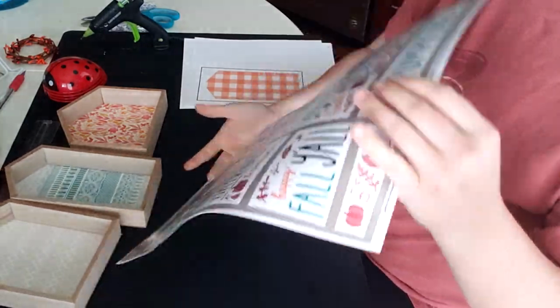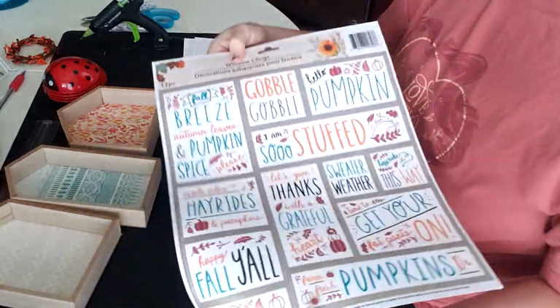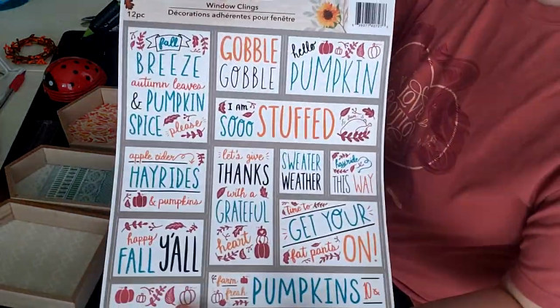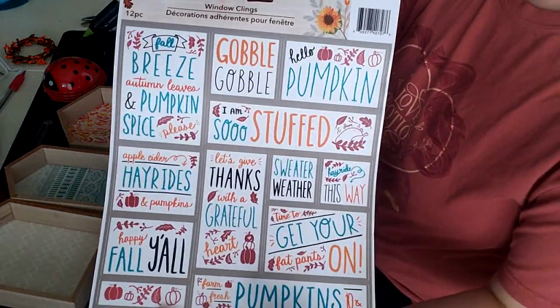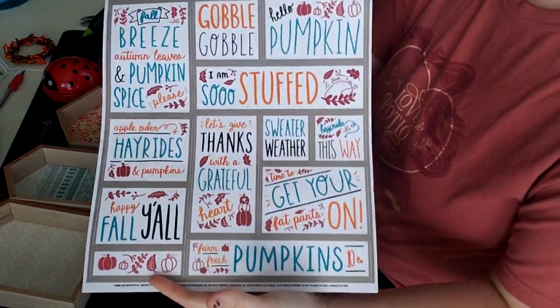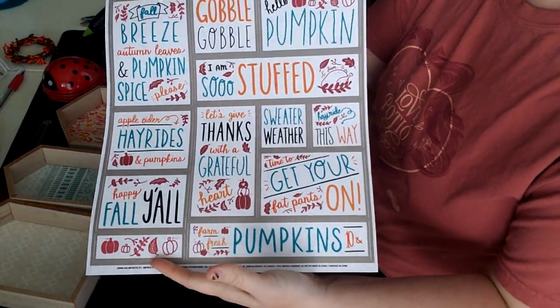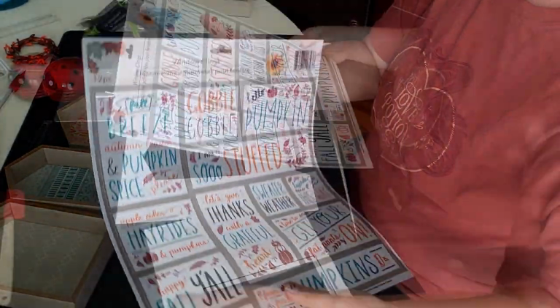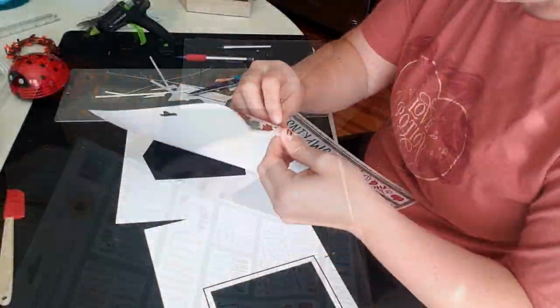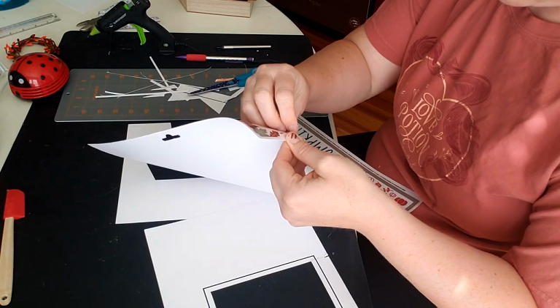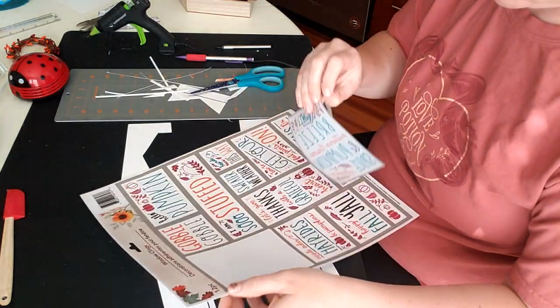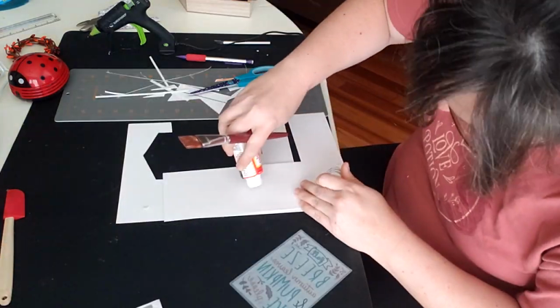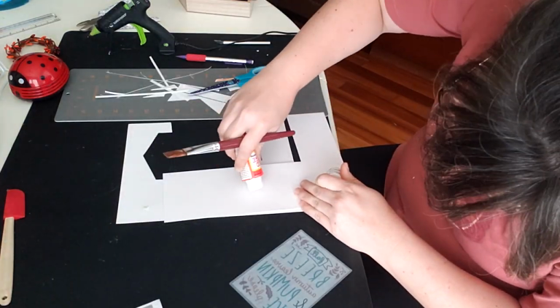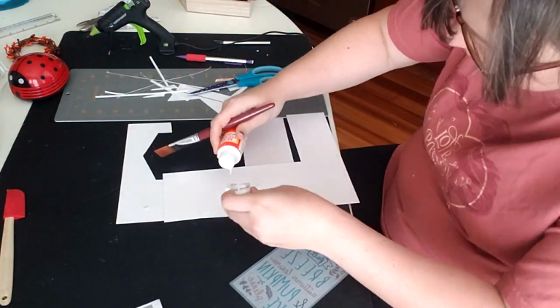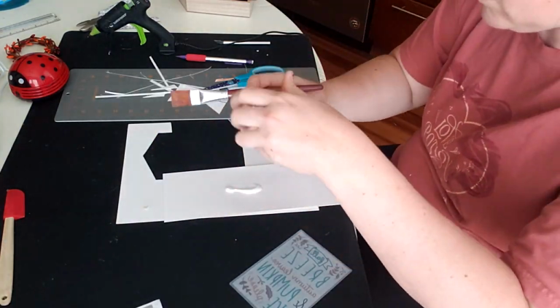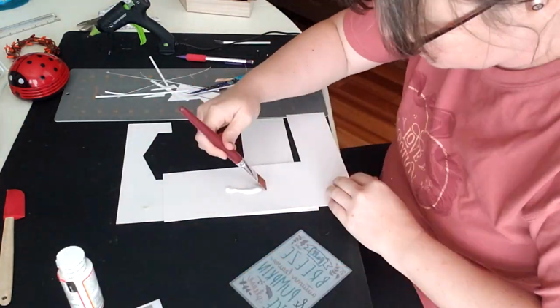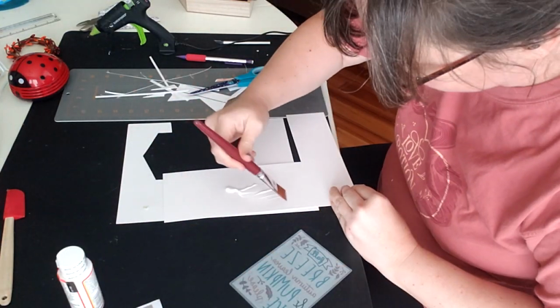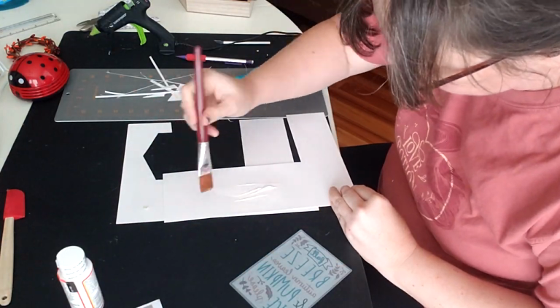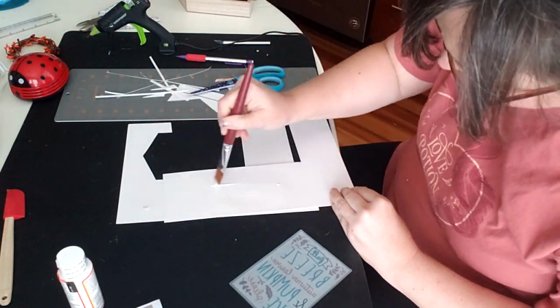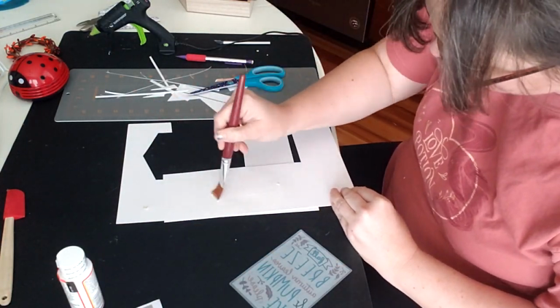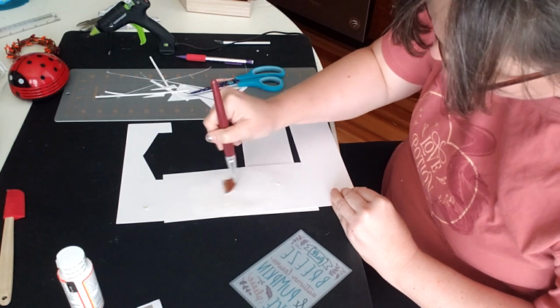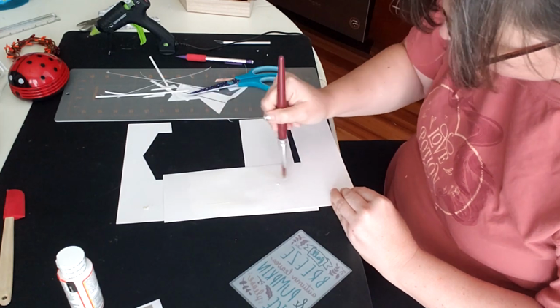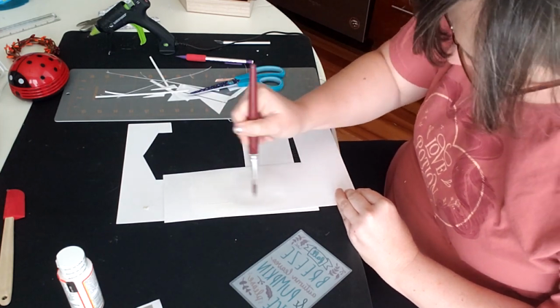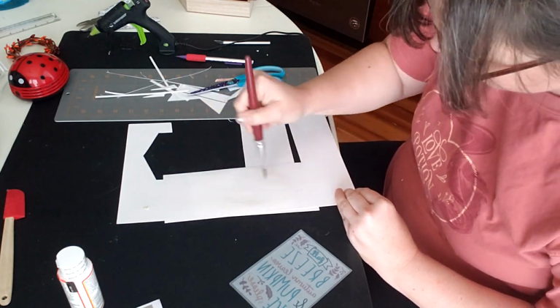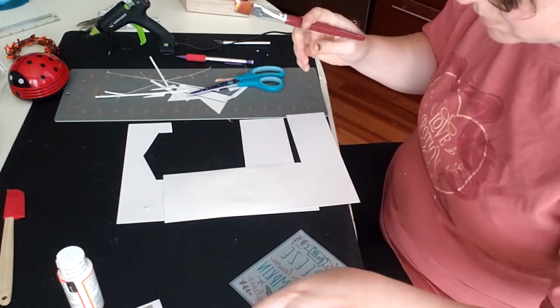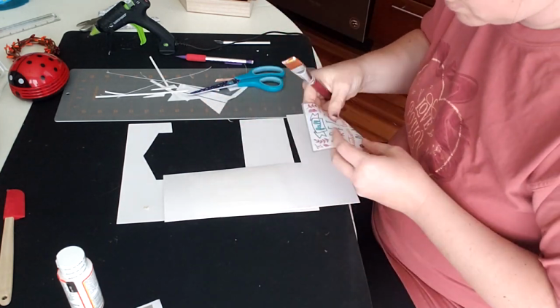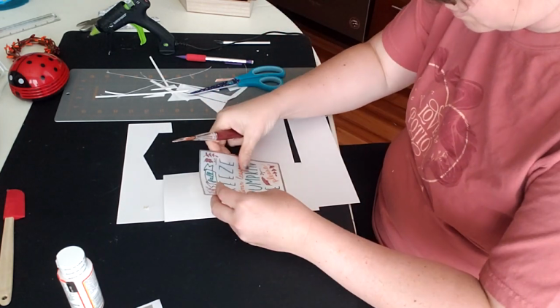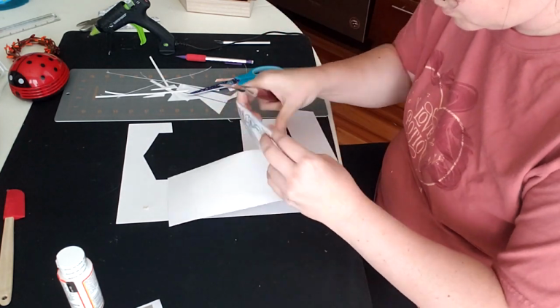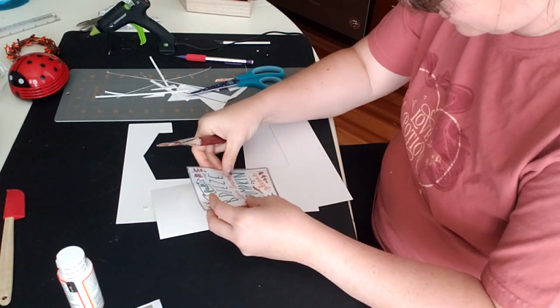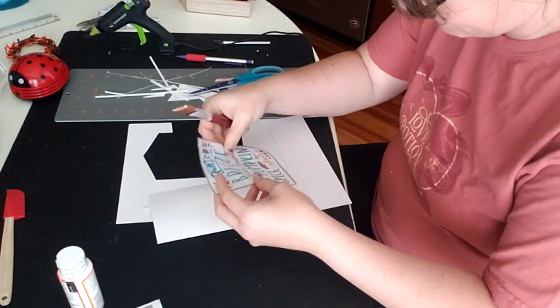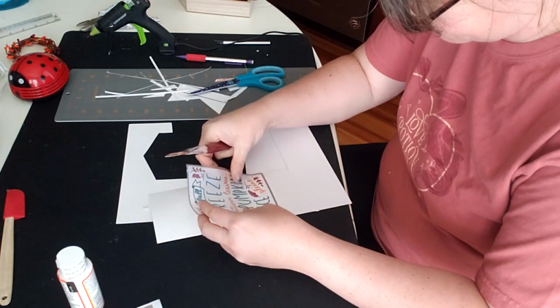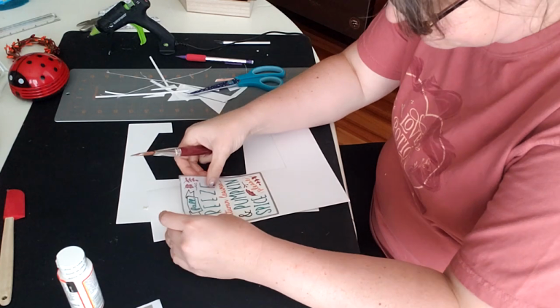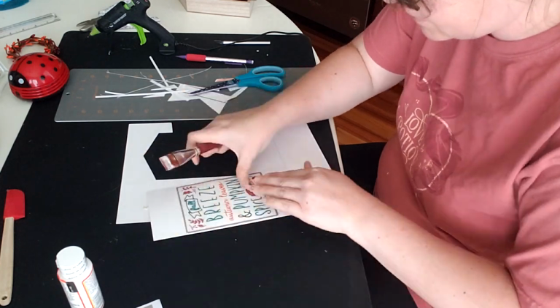I fell in love with these decals when I saw them — there are just some really great quotes in there. So we're going to use some Mod Podge to attach them to cardstock and then we will put them inside these little houses that you can find at the Dollar Tree.